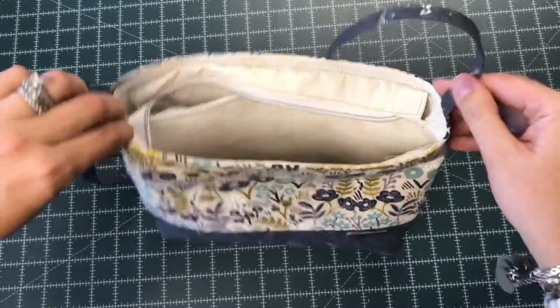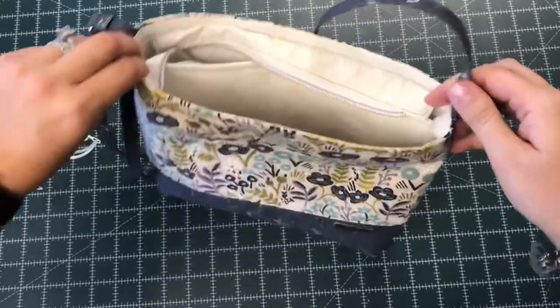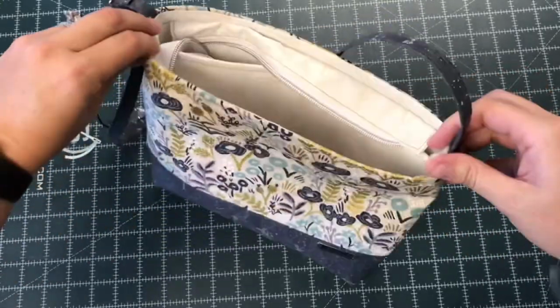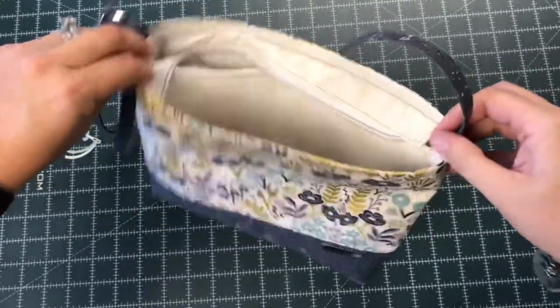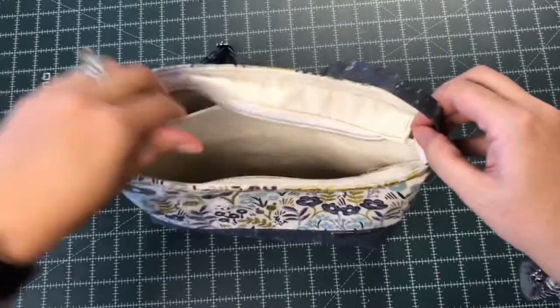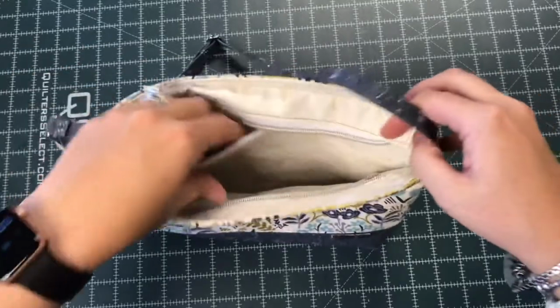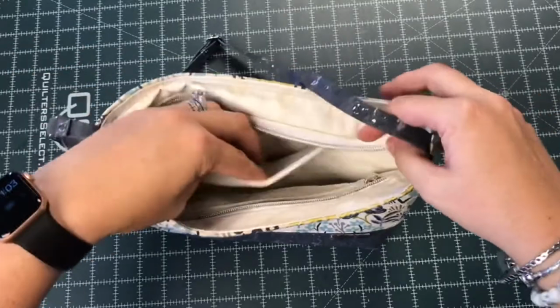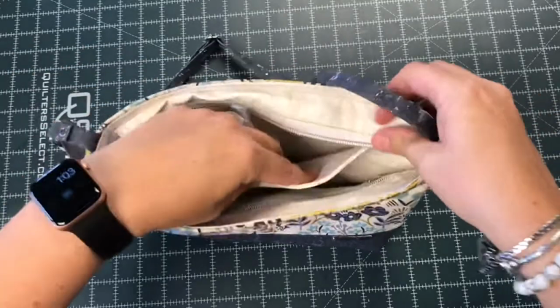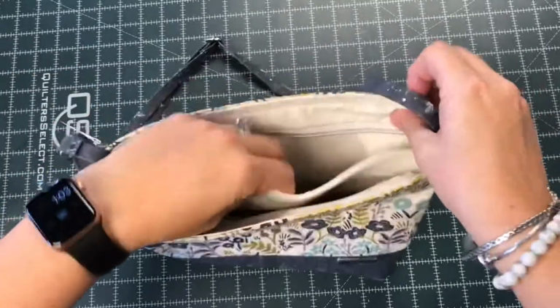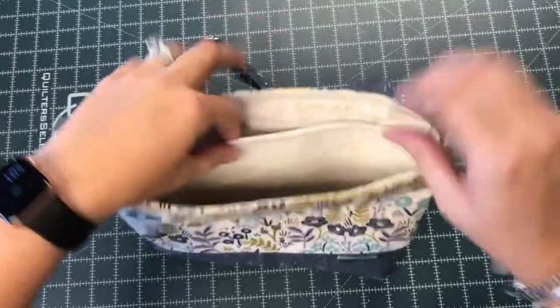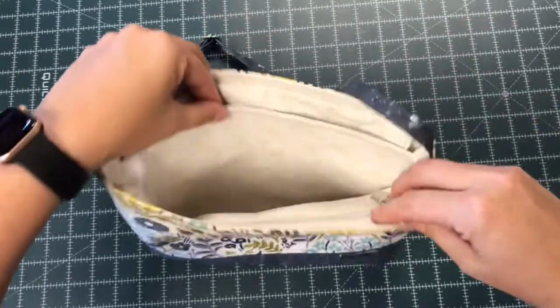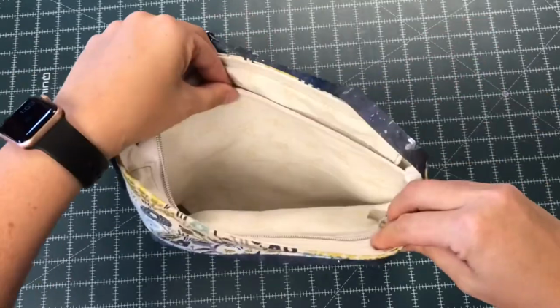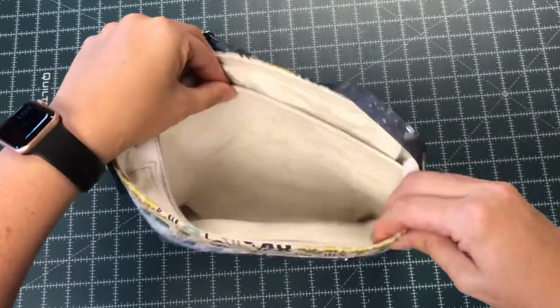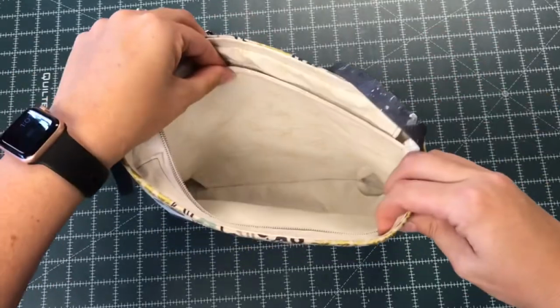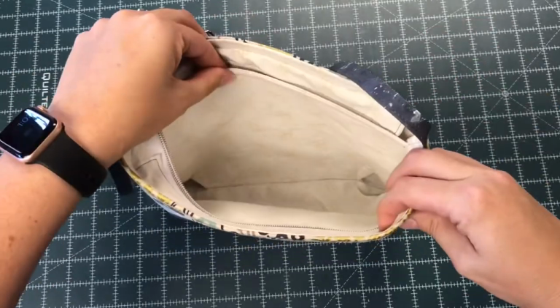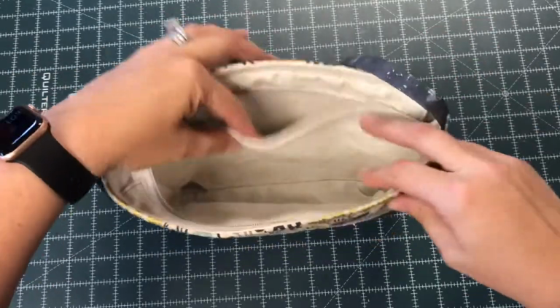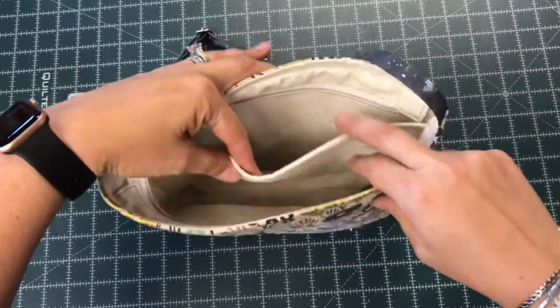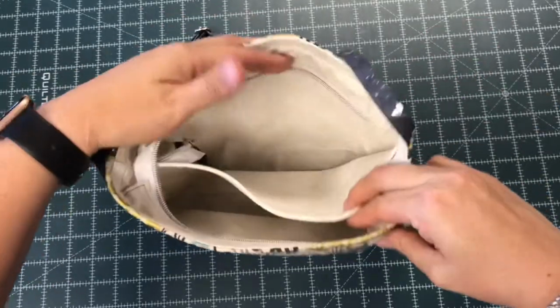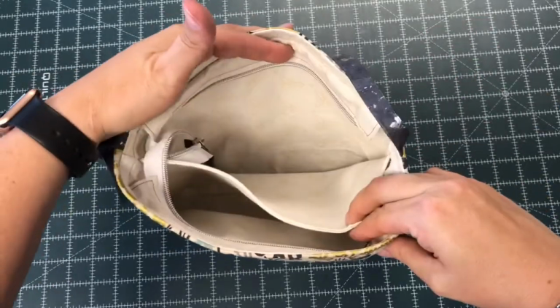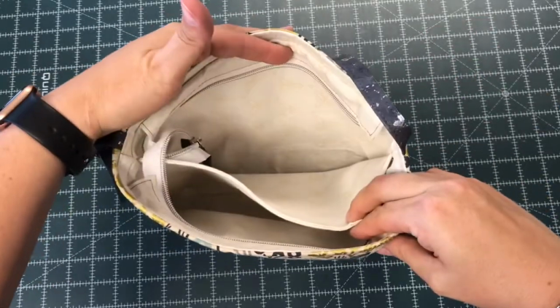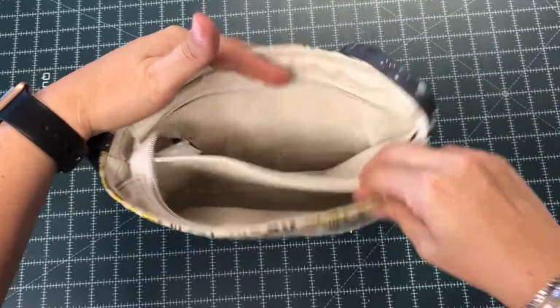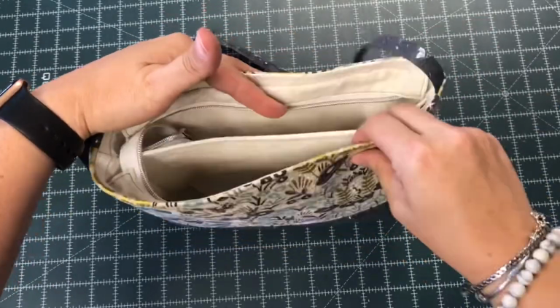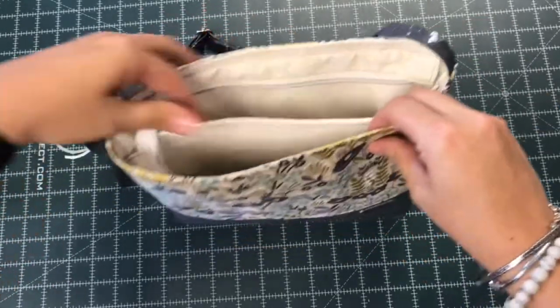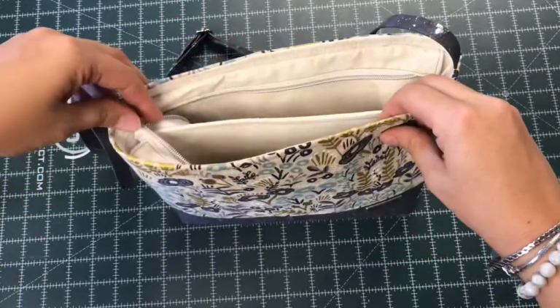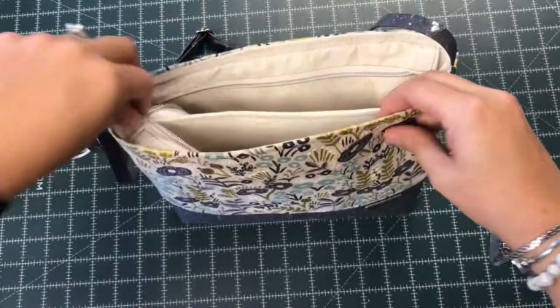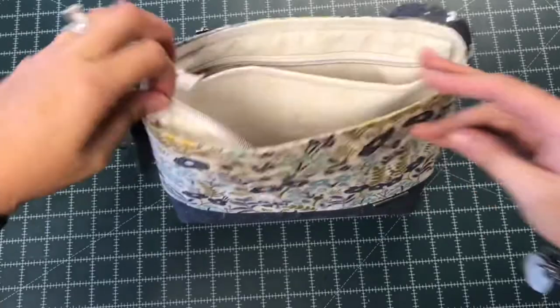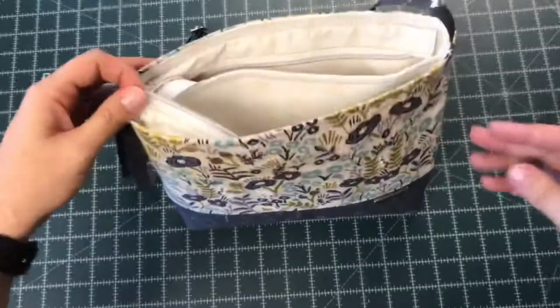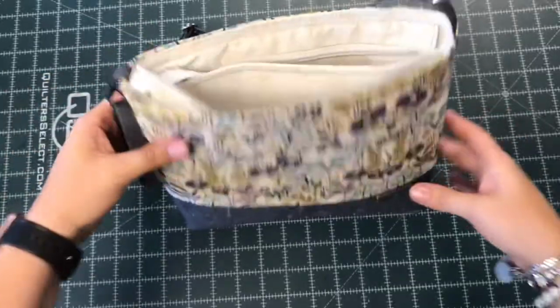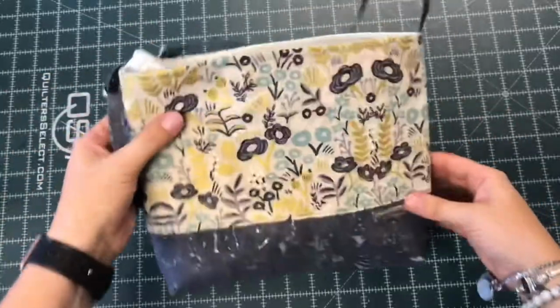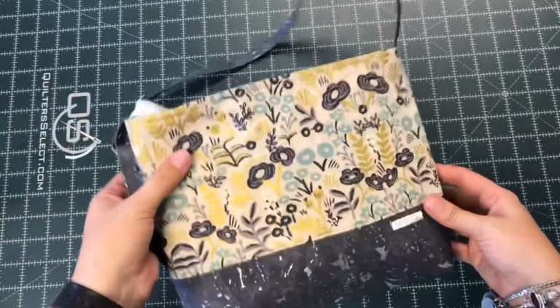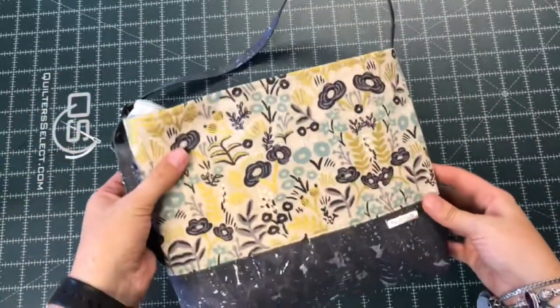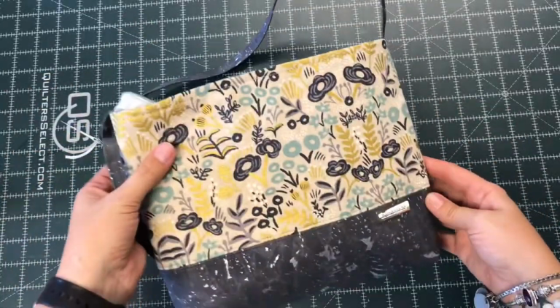Again, I finger press and then take it to the iron before I do any of my stitching. And if you have a free arm on your sewing machine, that helps tremendously. Now I'm going to show you how to do a drop lining.